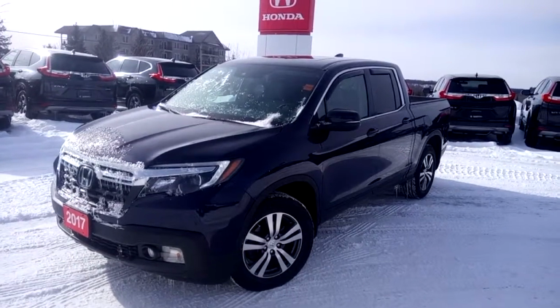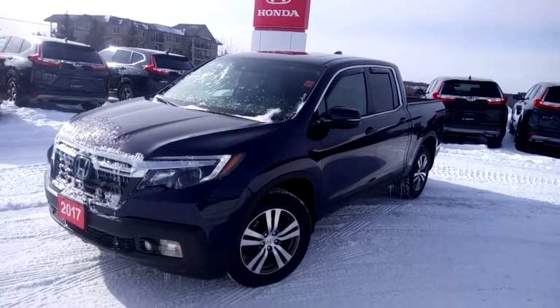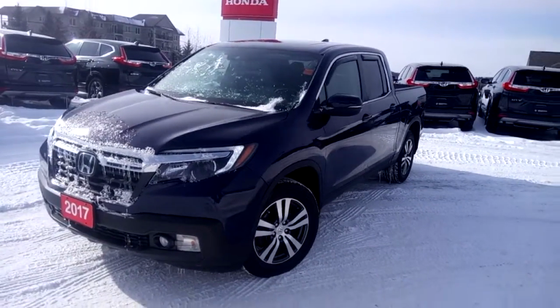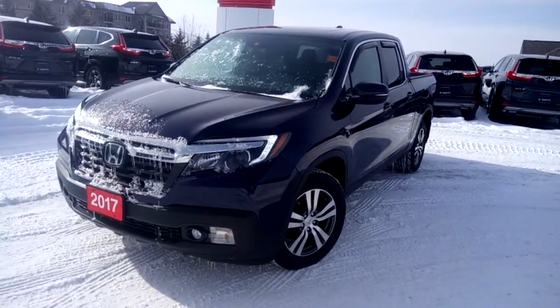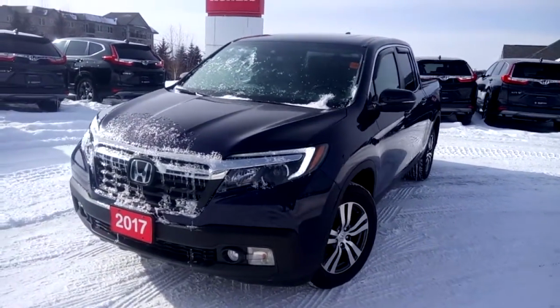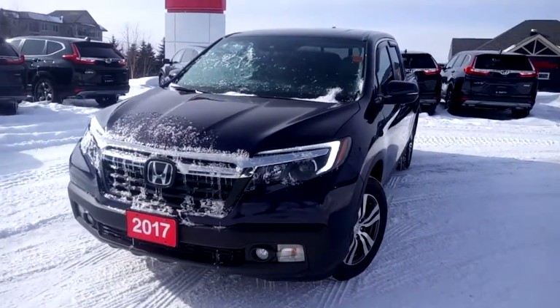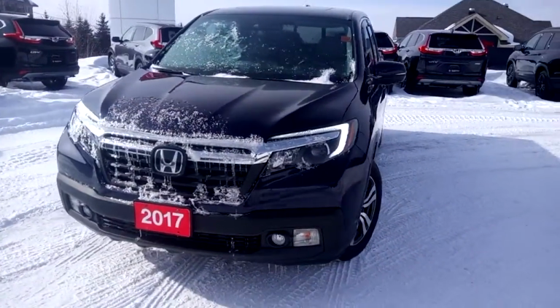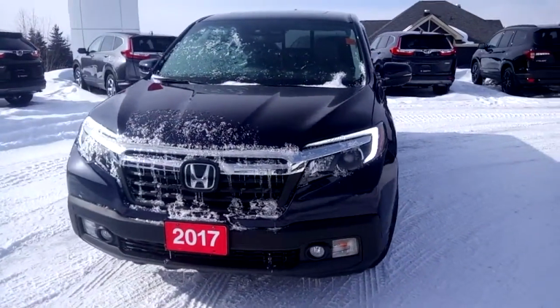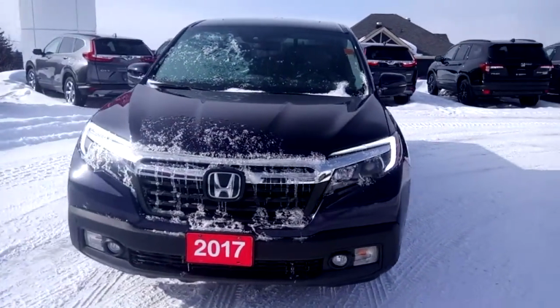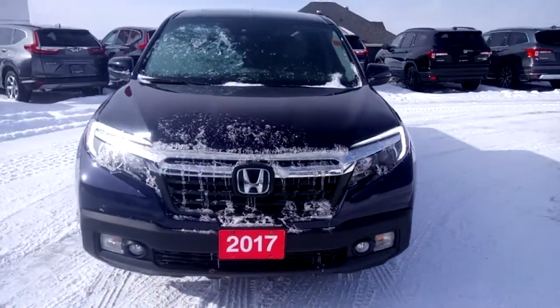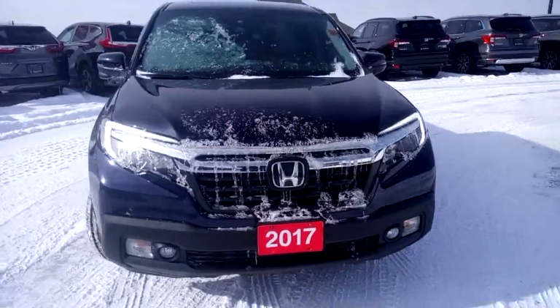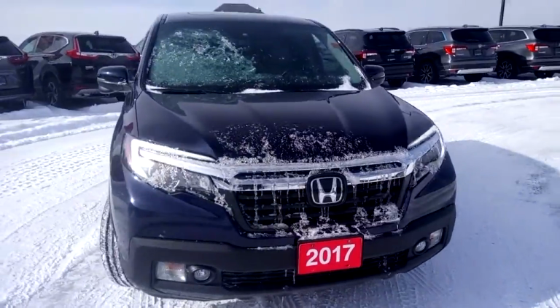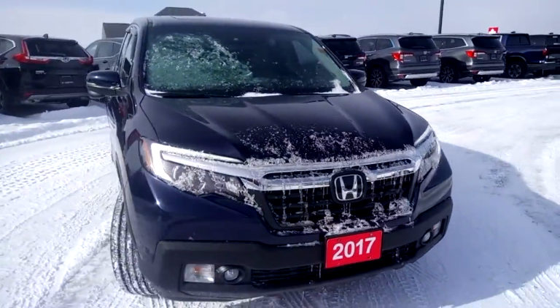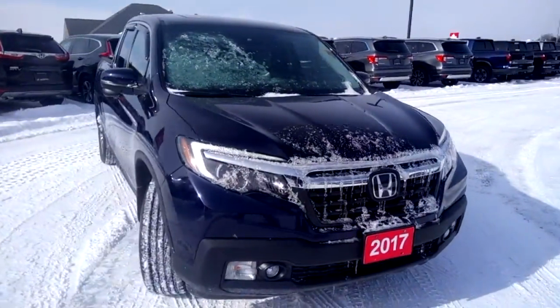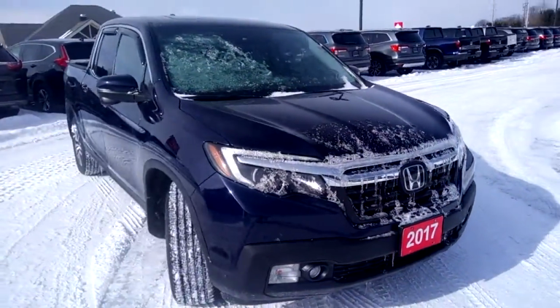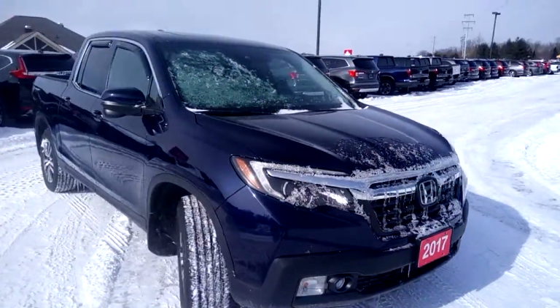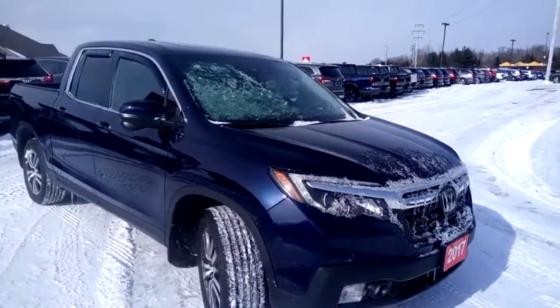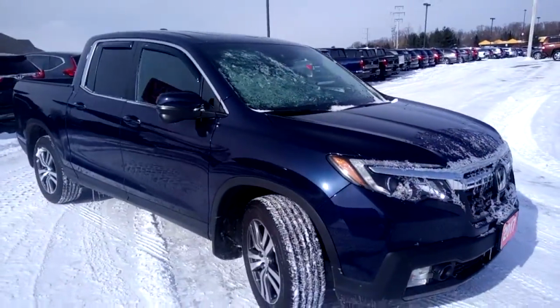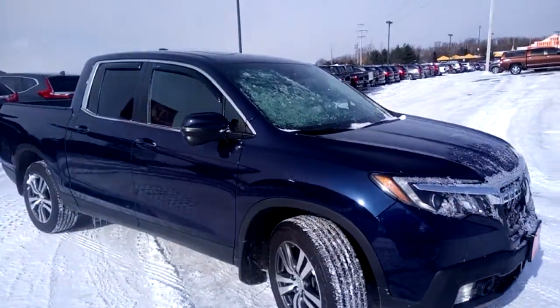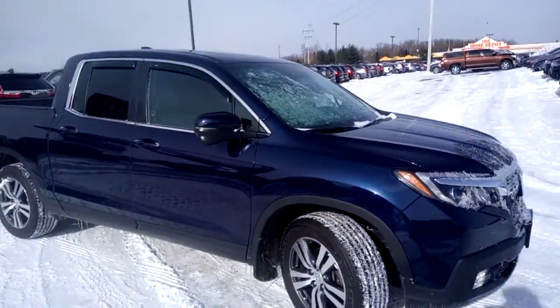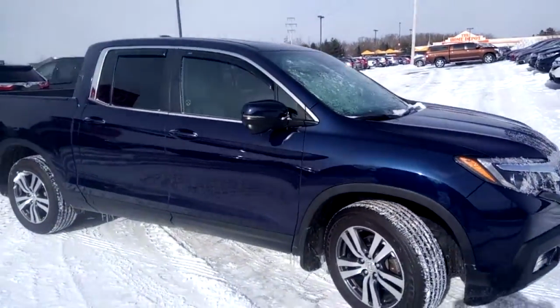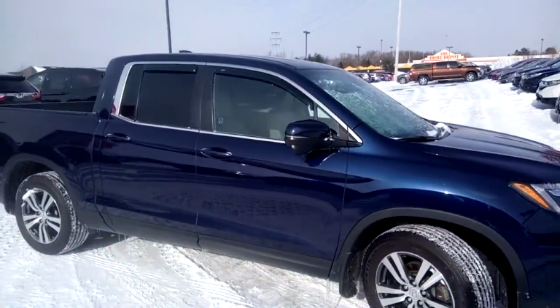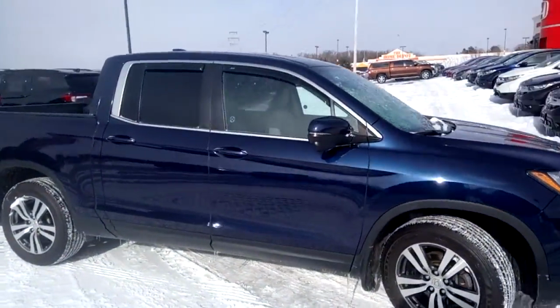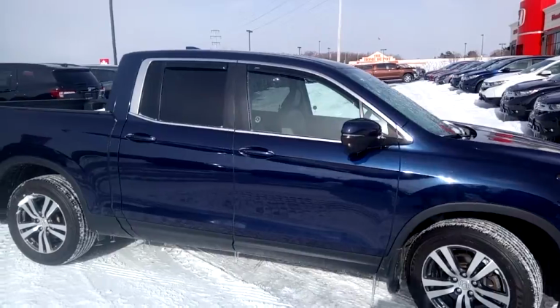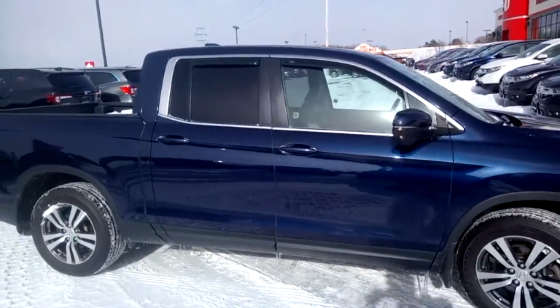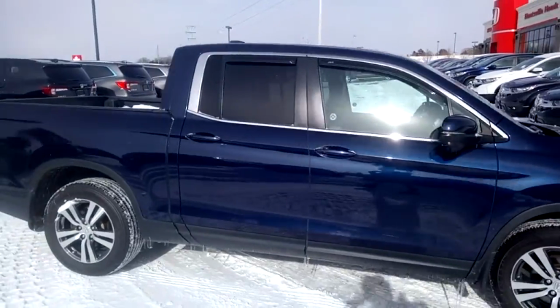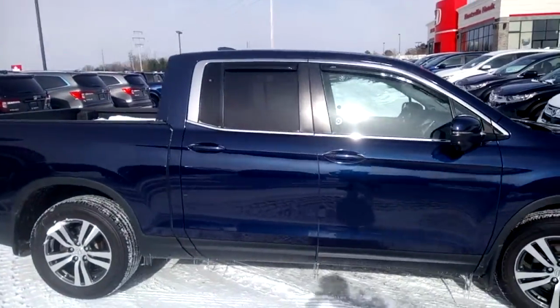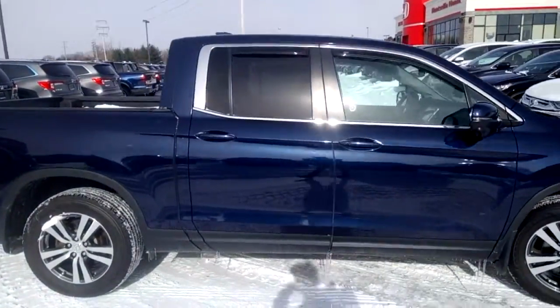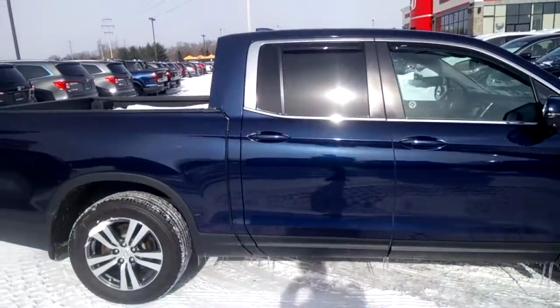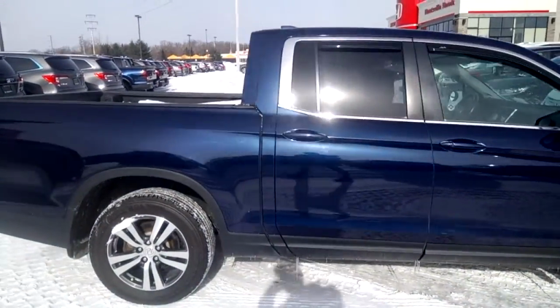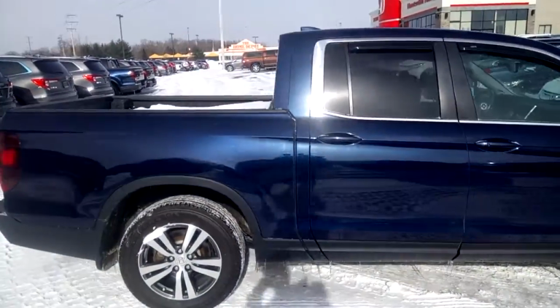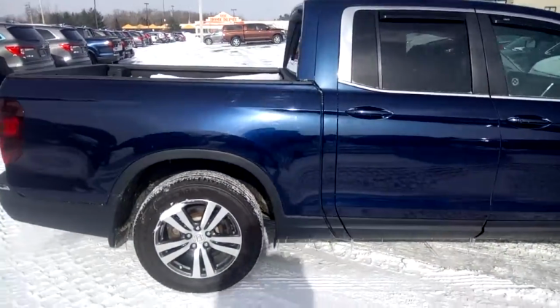Hi, this is Tim with Huntsville Honda. Here I have our 2017 Honda Ridgeline EXL in blue with a gray leather interior. It's in great shape and very well equipped.